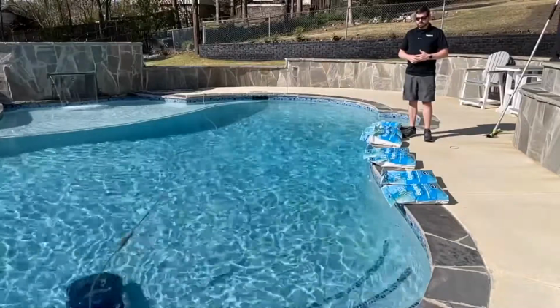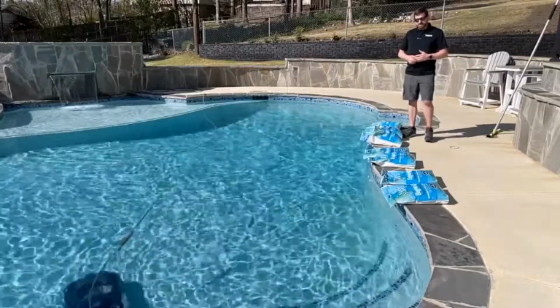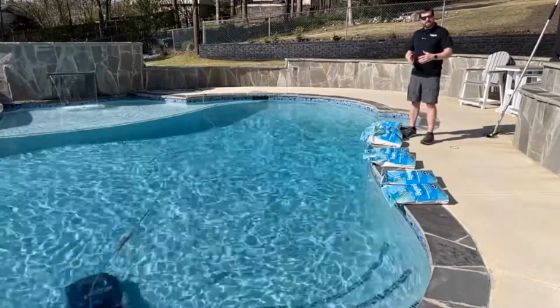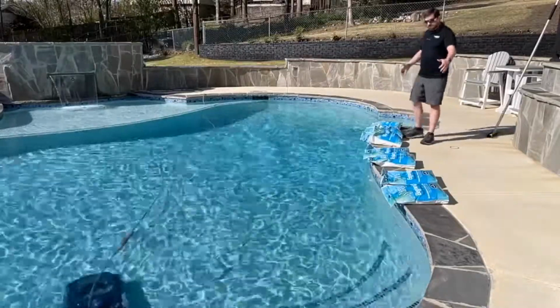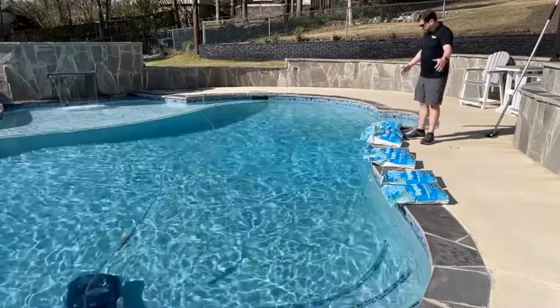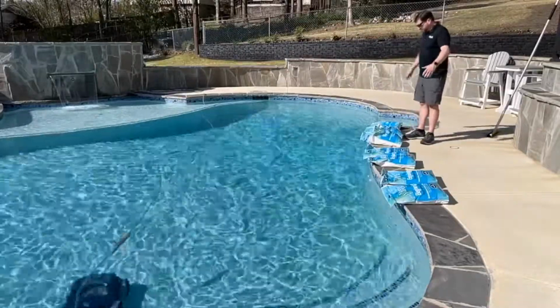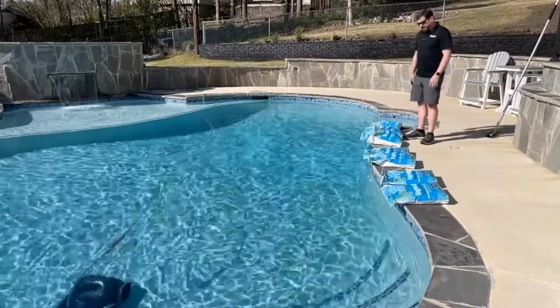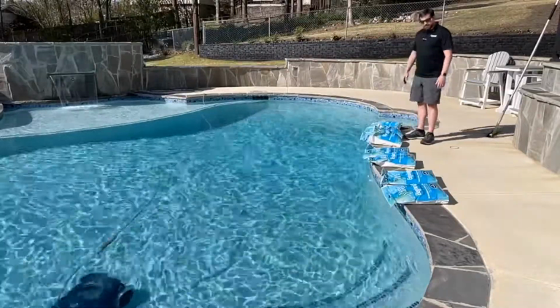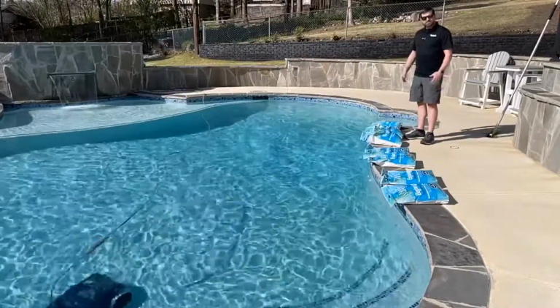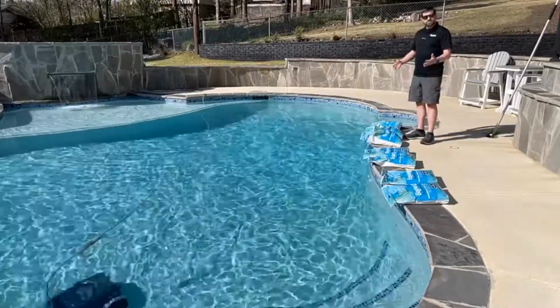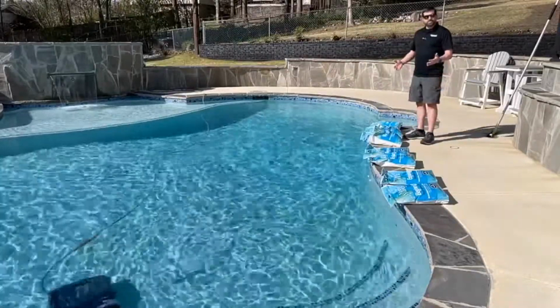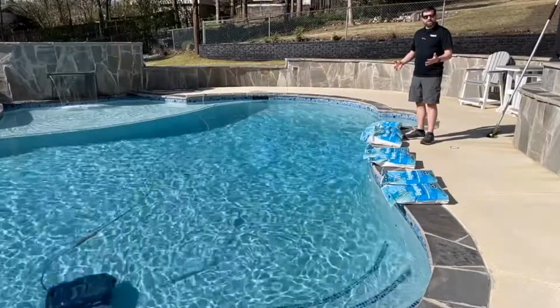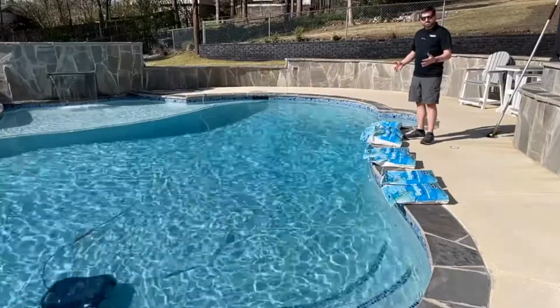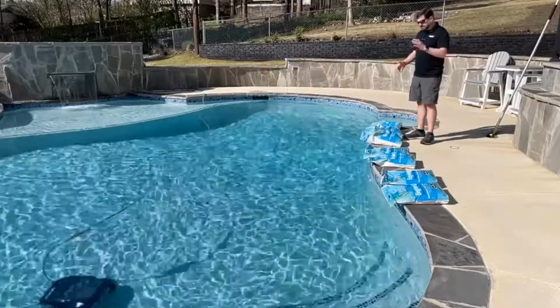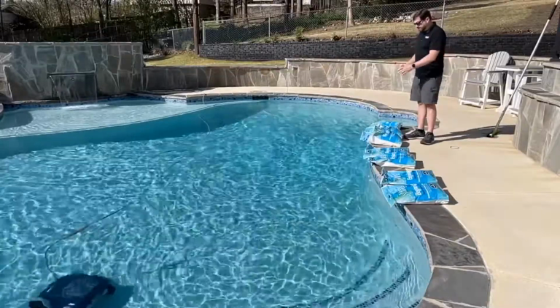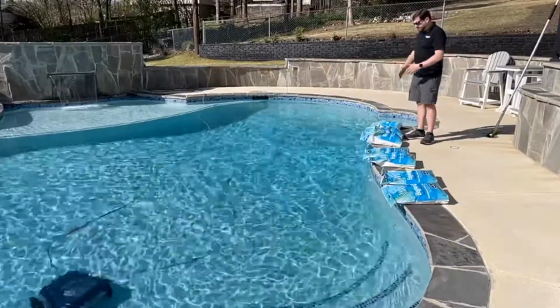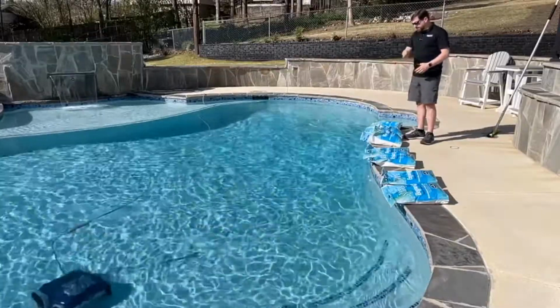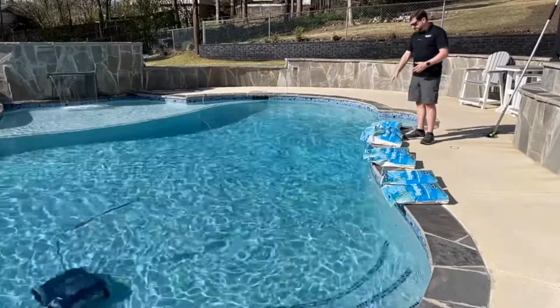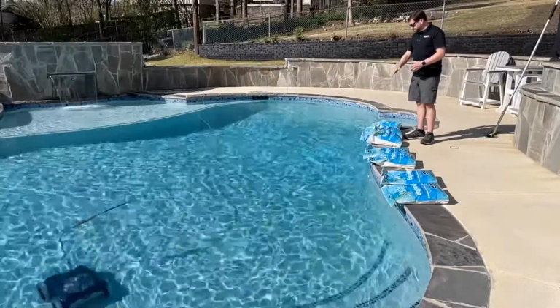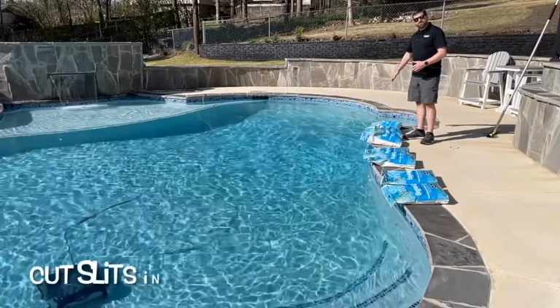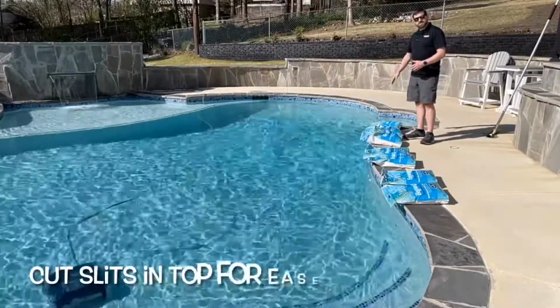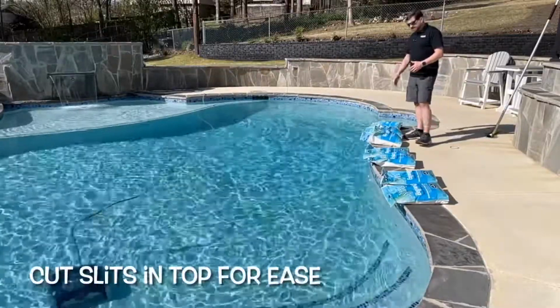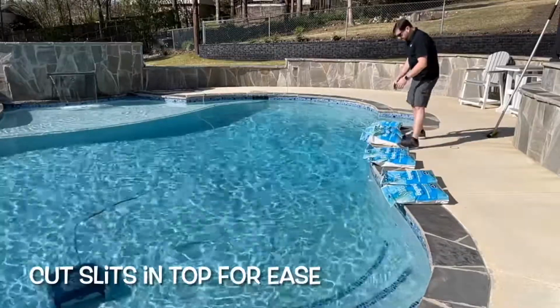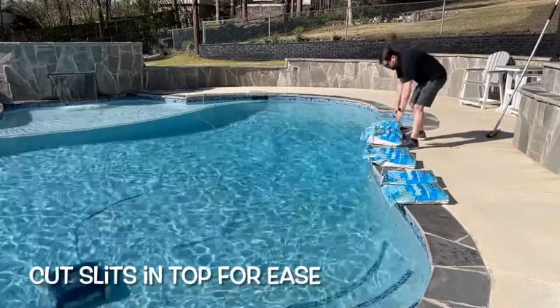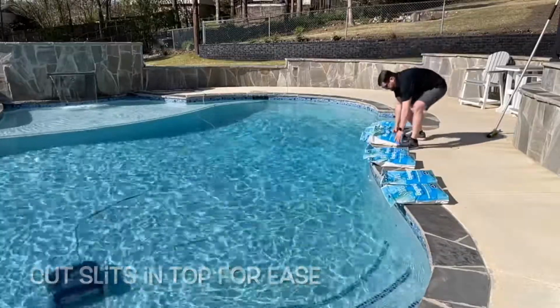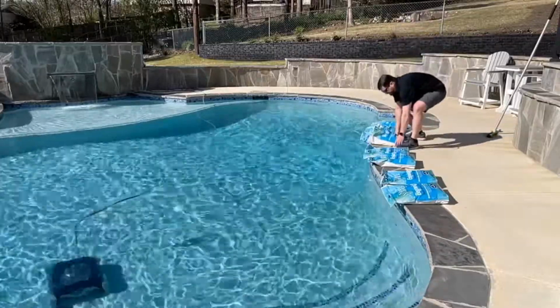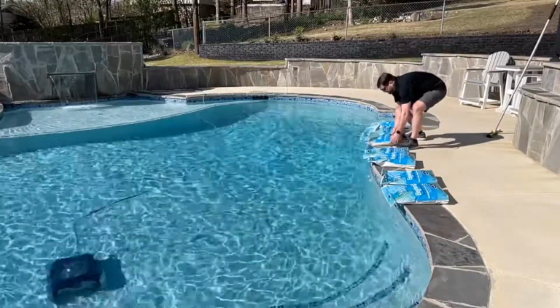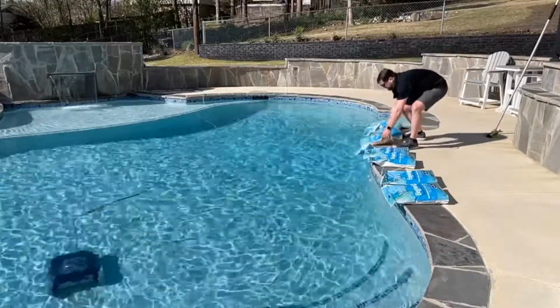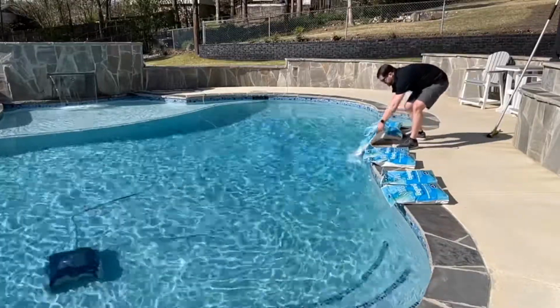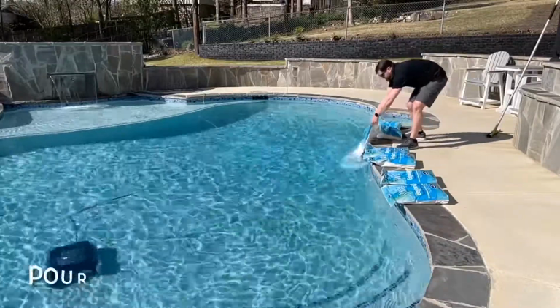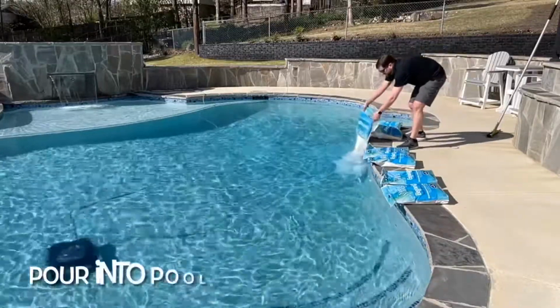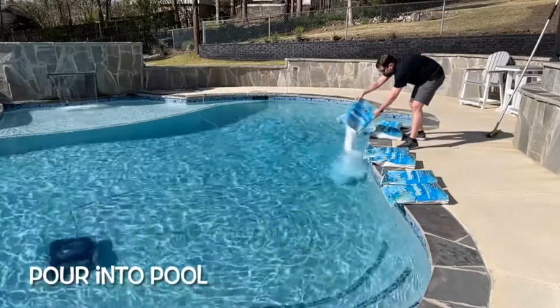It's time to add the salt. I've got all my bags laid out here — these are 27.9 pounds a piece. I like to lay them on the ground and cut slits right across the top, then reach down and grab the bottom of the bag and just dump that salt right into the pool.